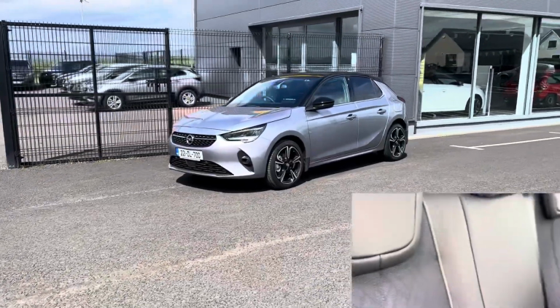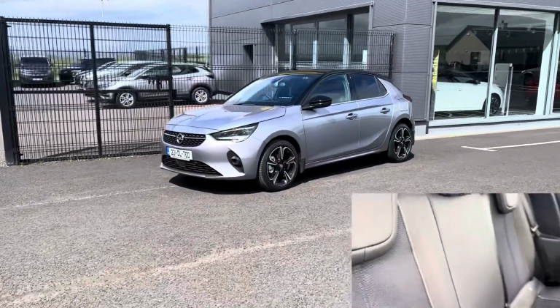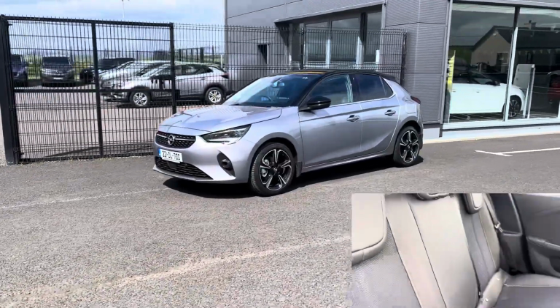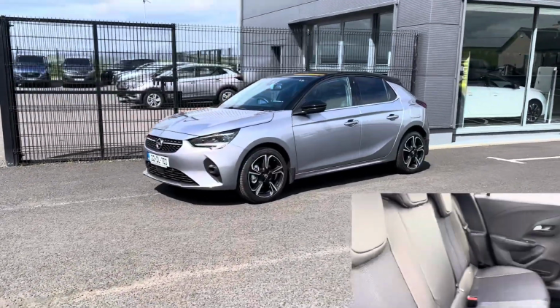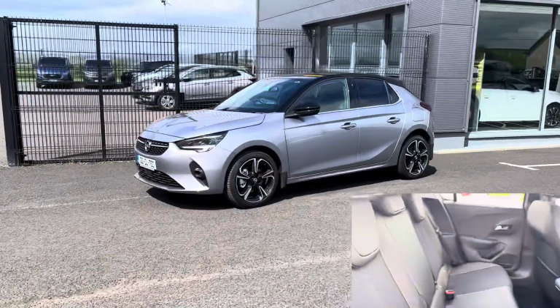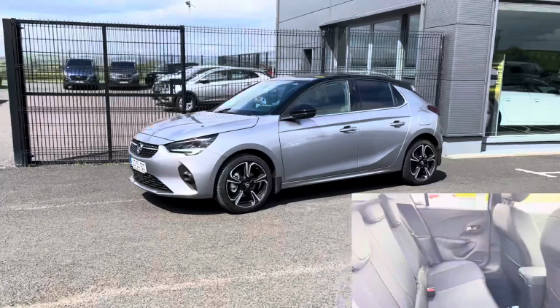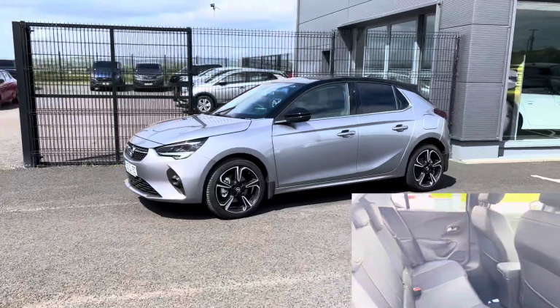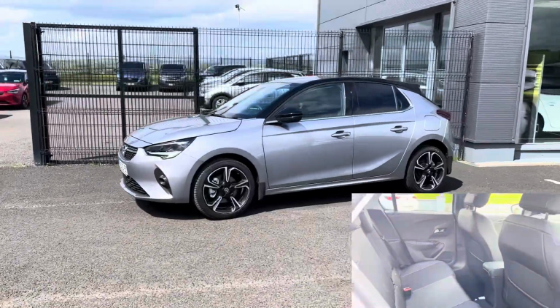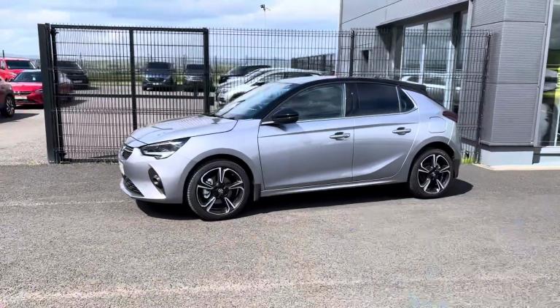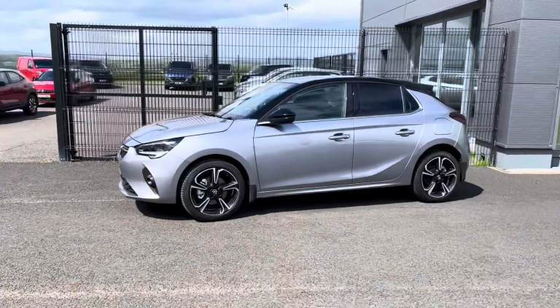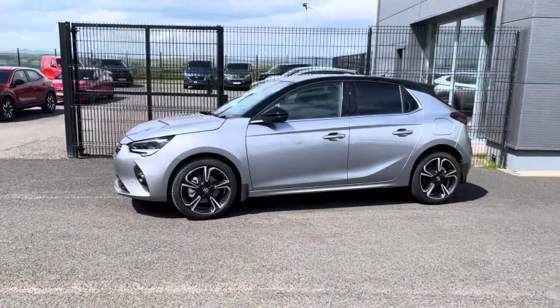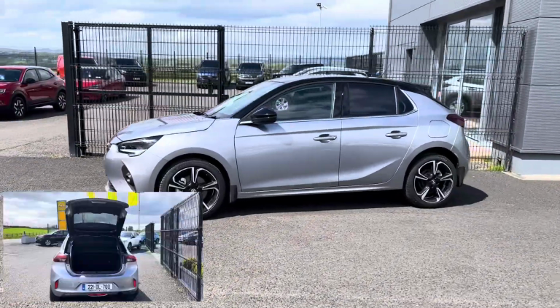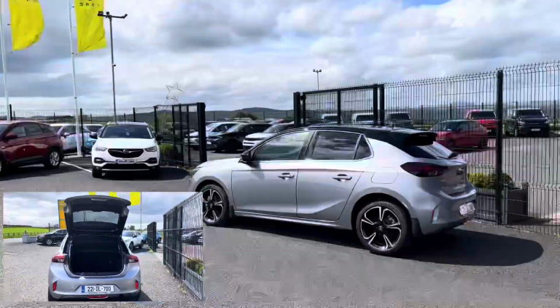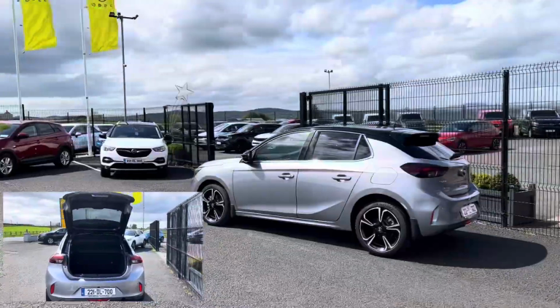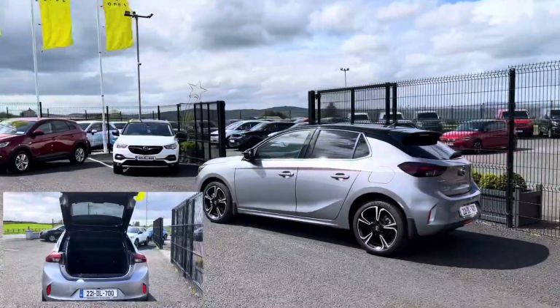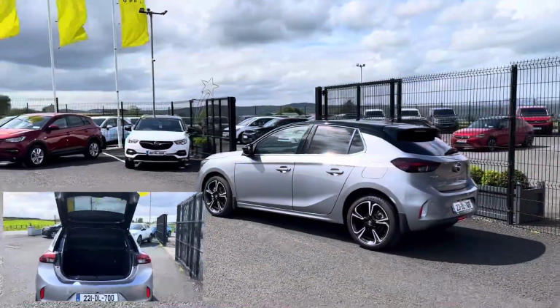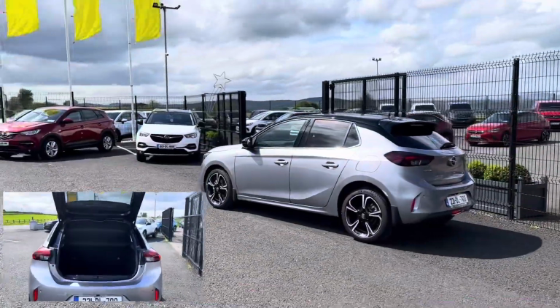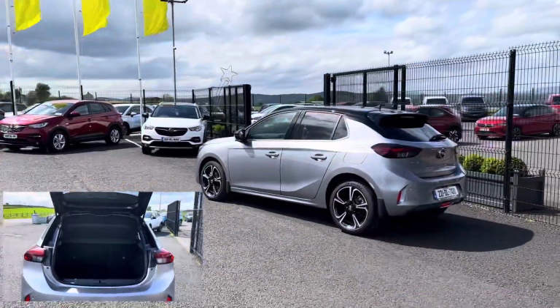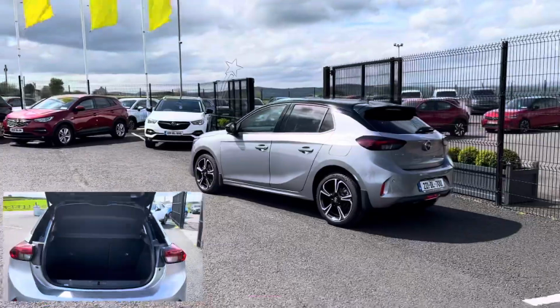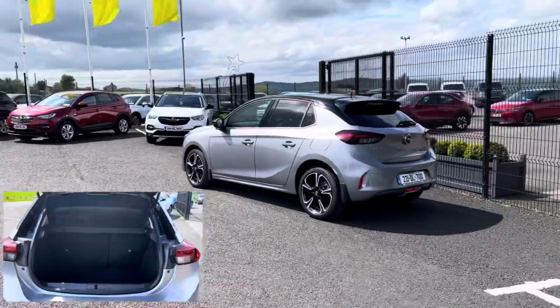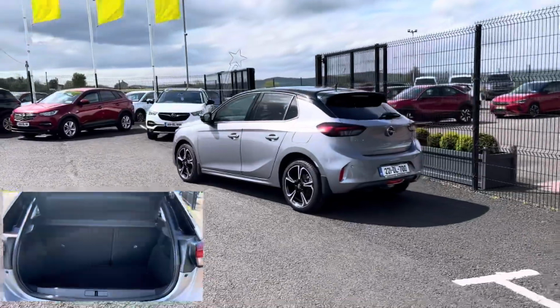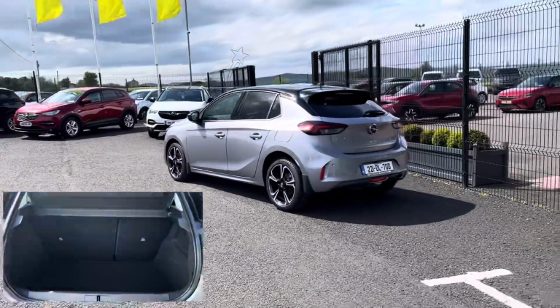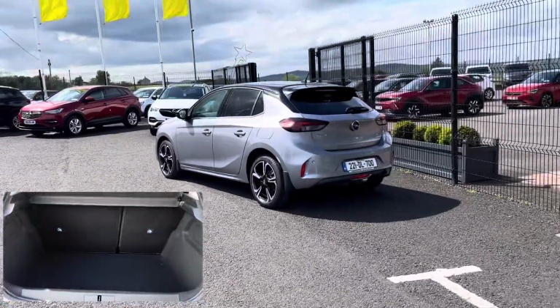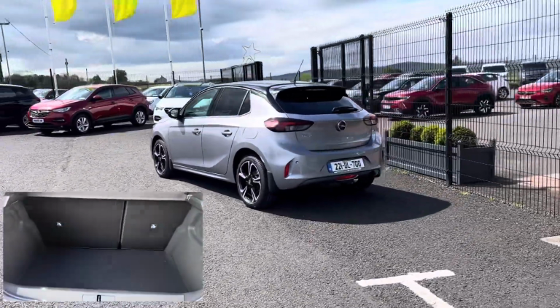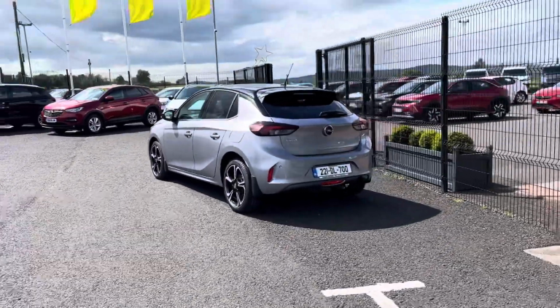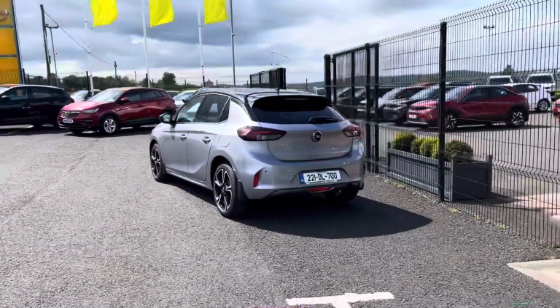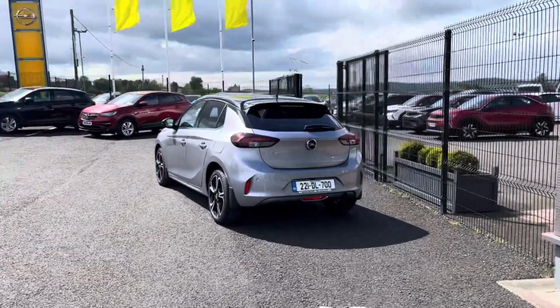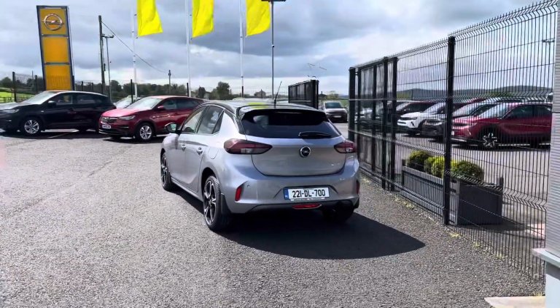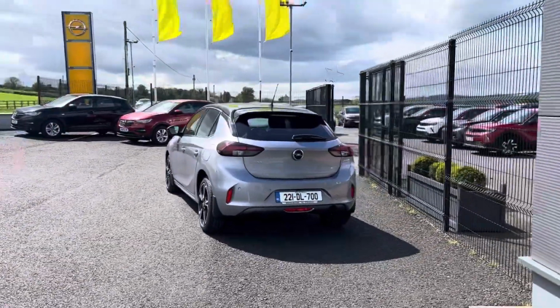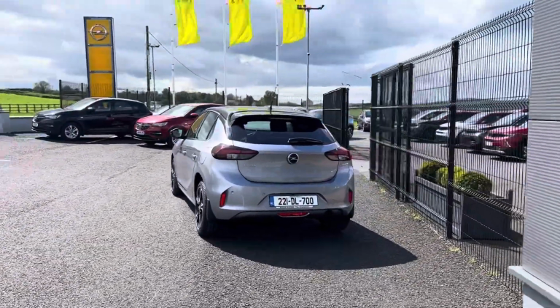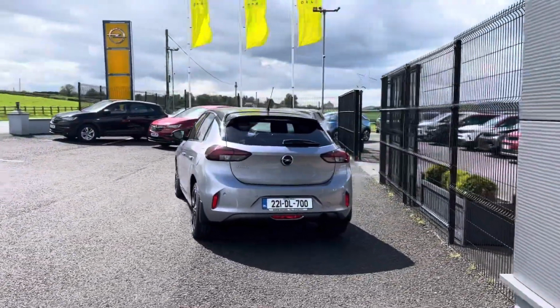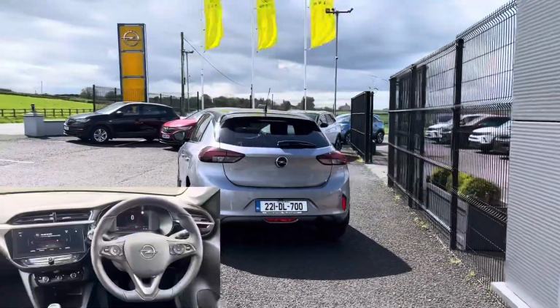A multifunction steering wheel, touchscreen entertainment system with Apple CarPlay and Android Auto, satellite navigation, heated front seats, reversing camera and parking sensors, and a contrasting black roof and mirrors.